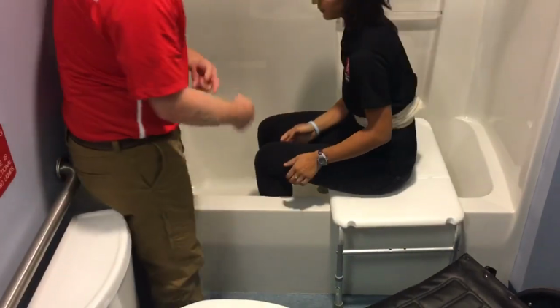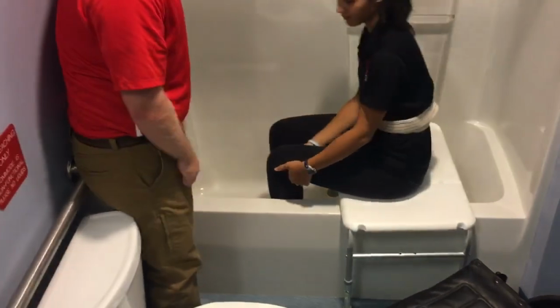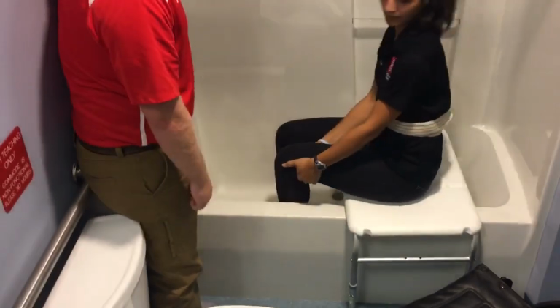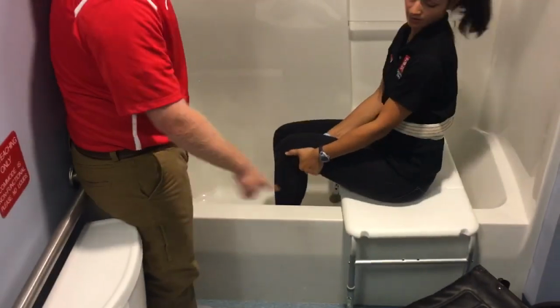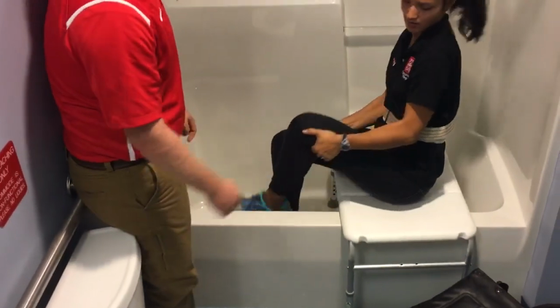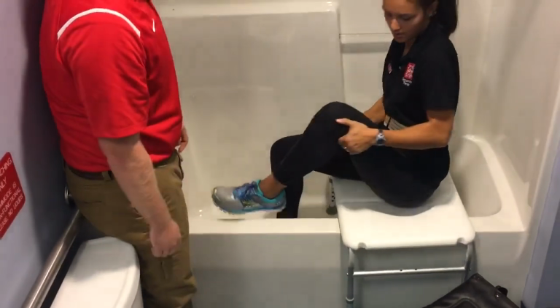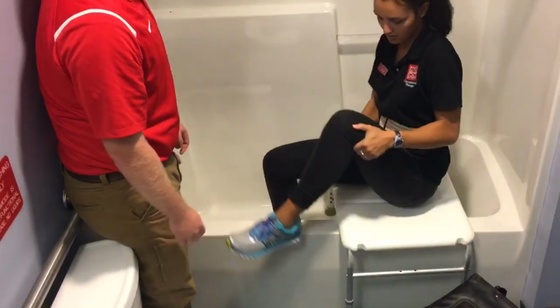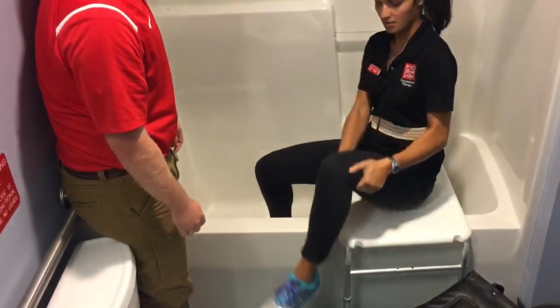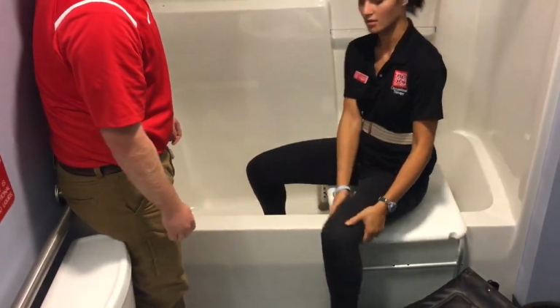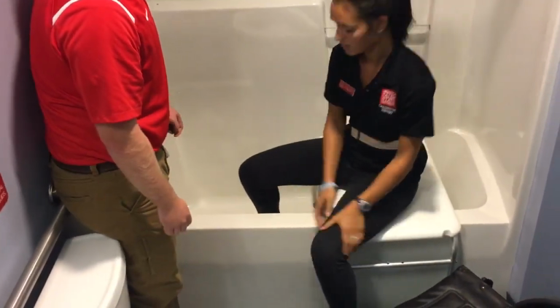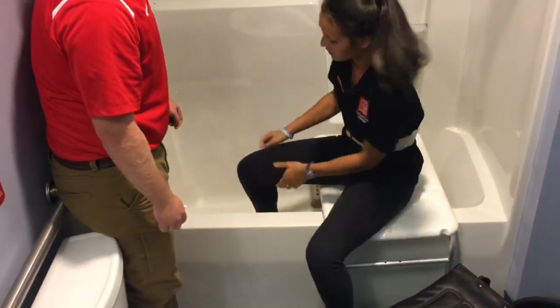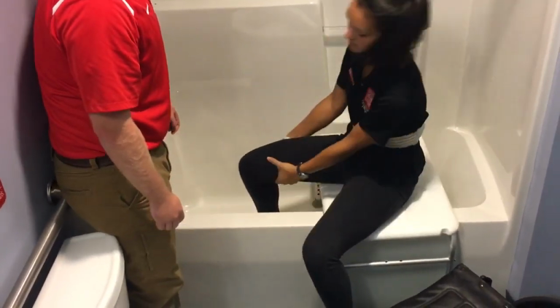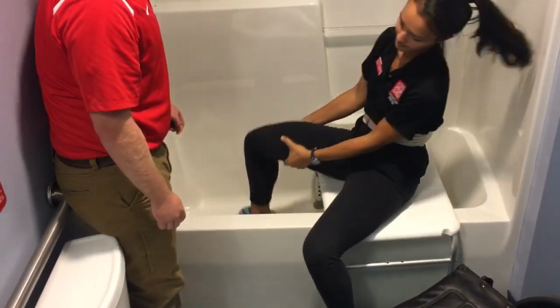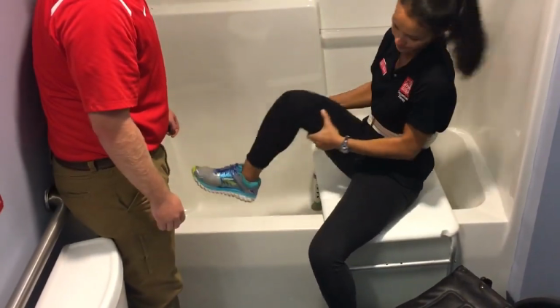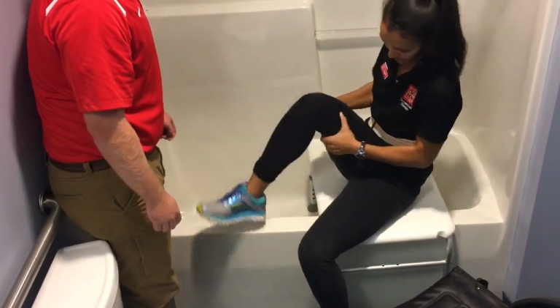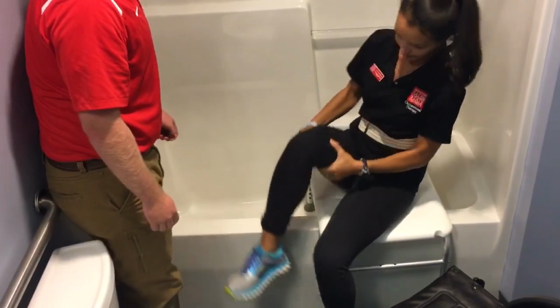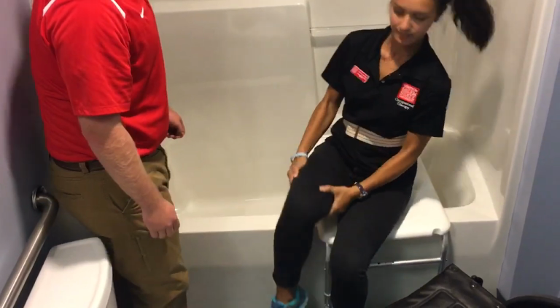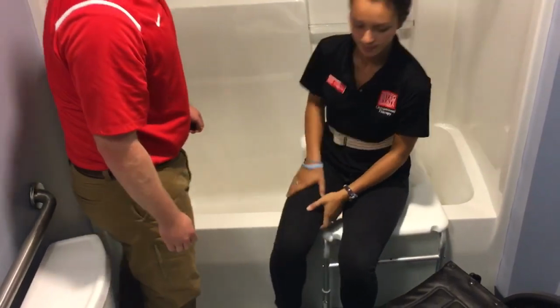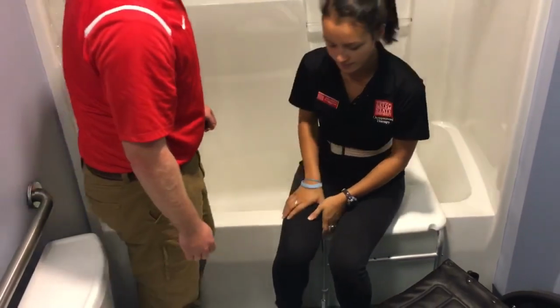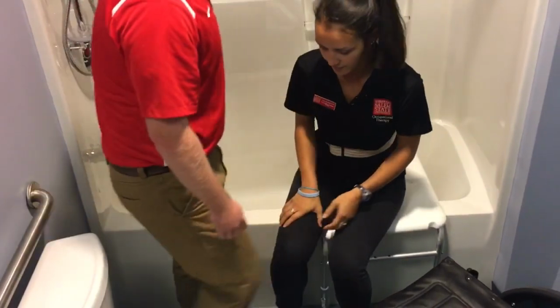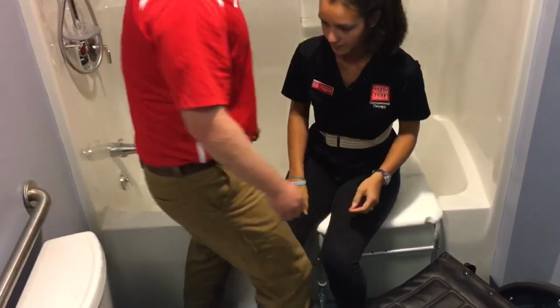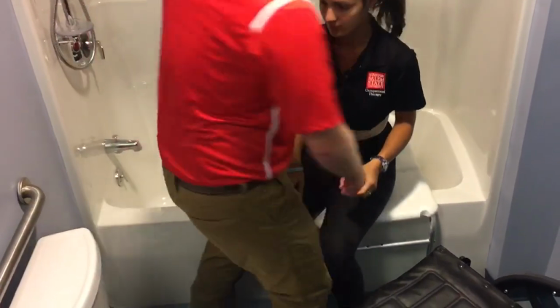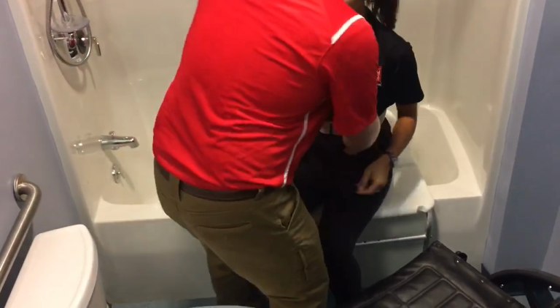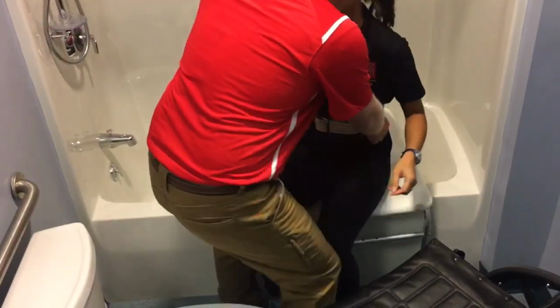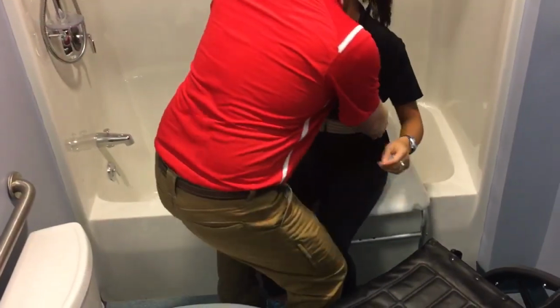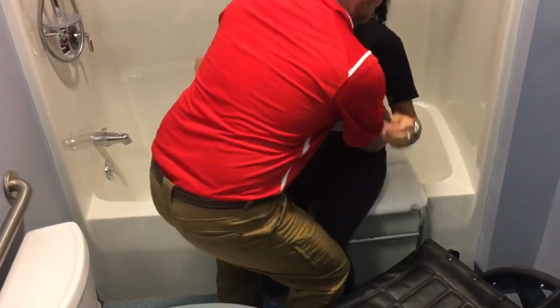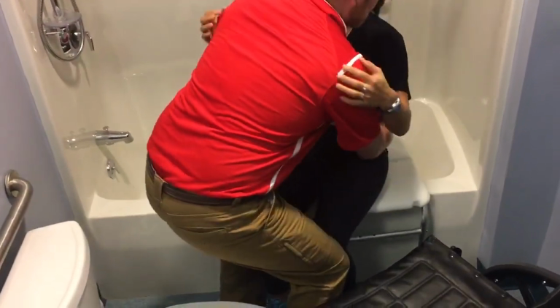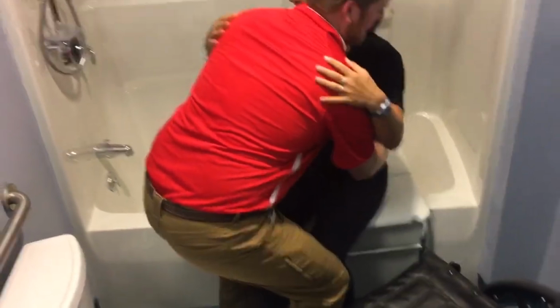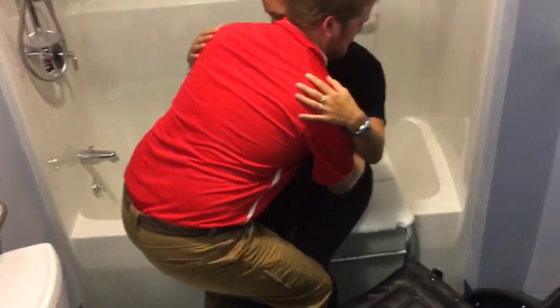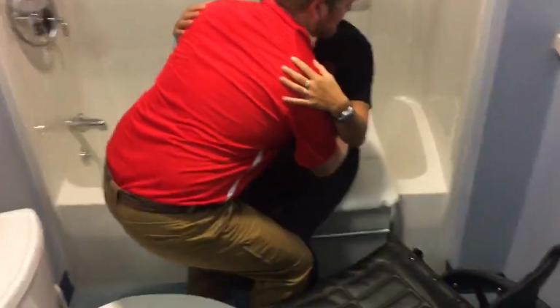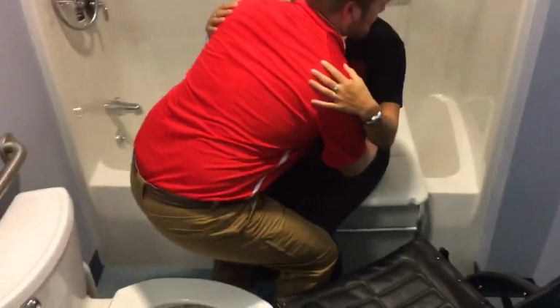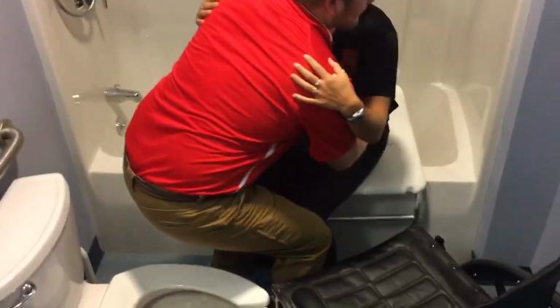And then you can just swing them out and back around. And on three we're gonna transfer back over, okay? One, two, three.